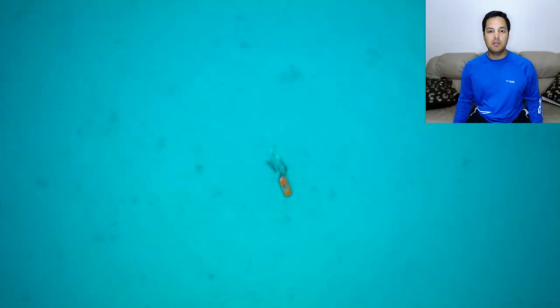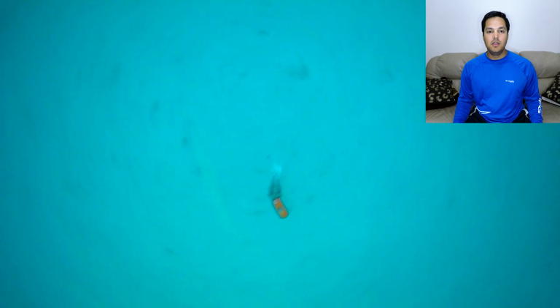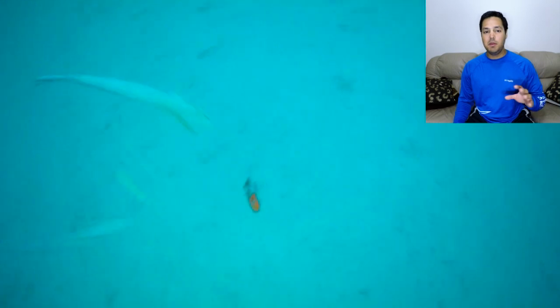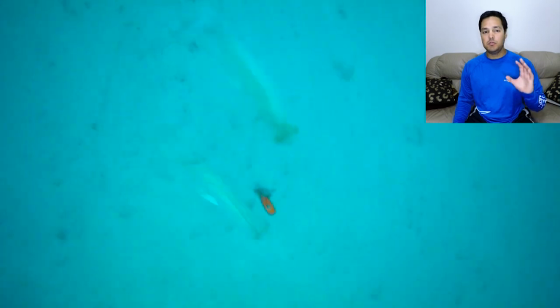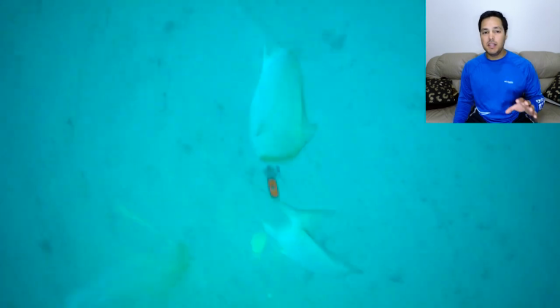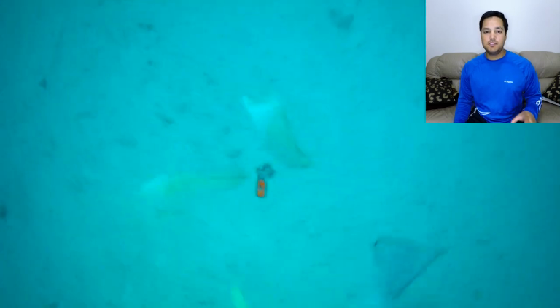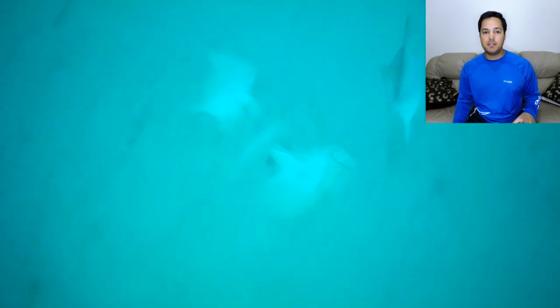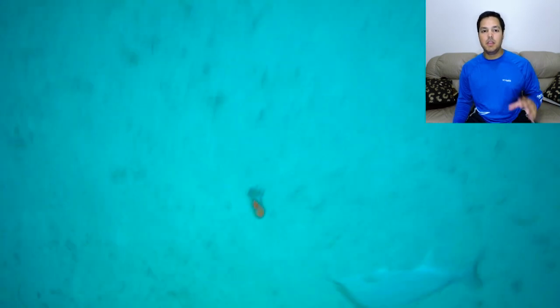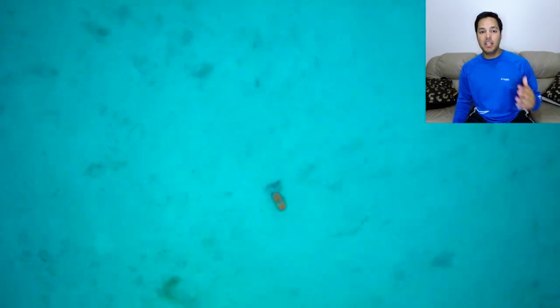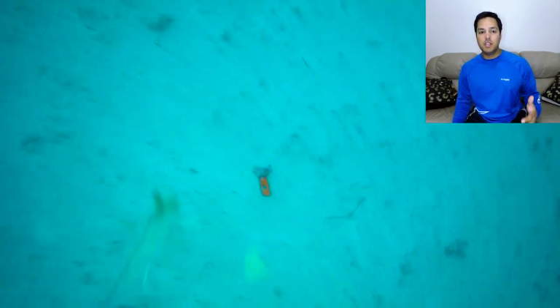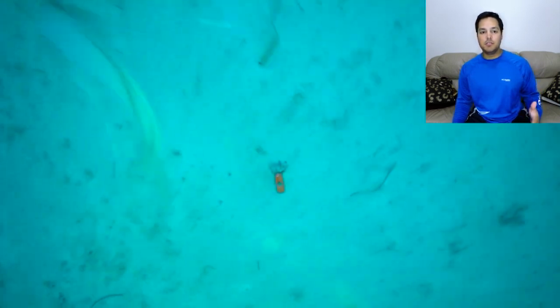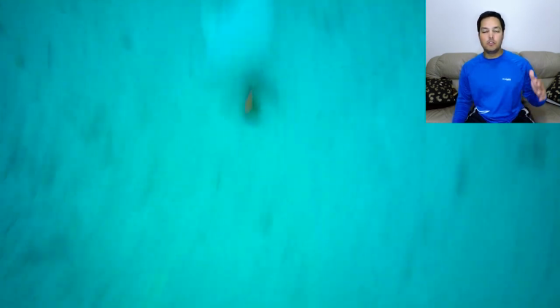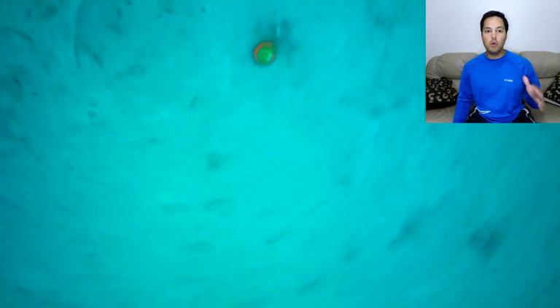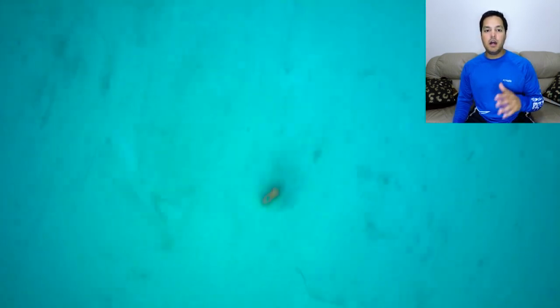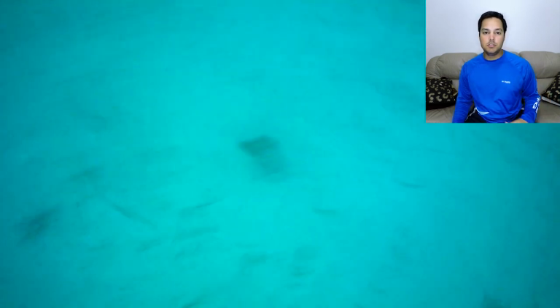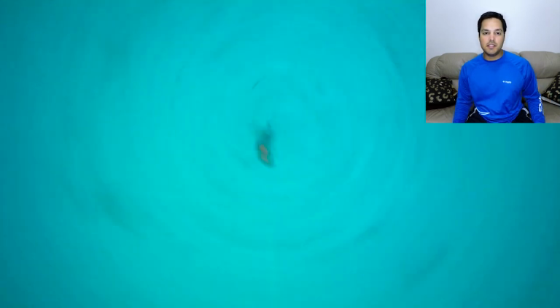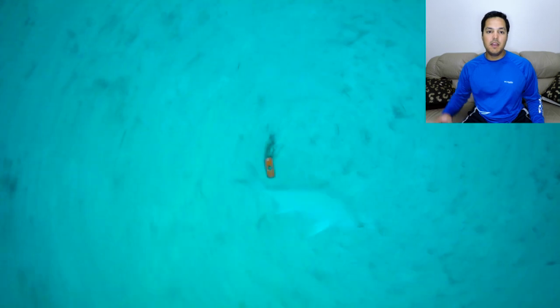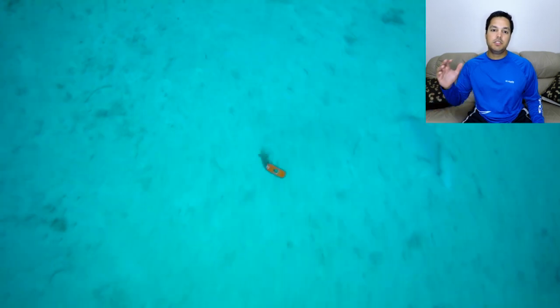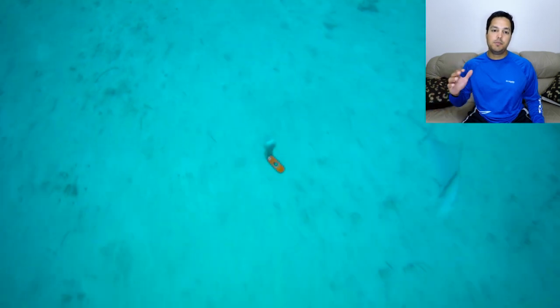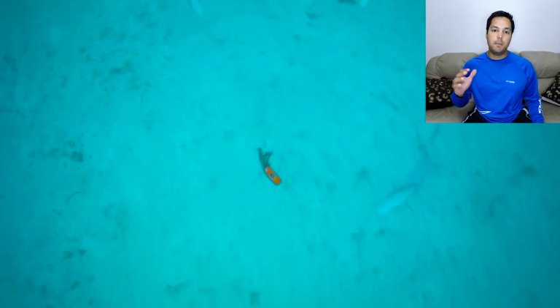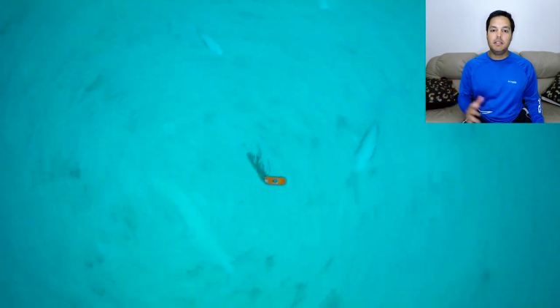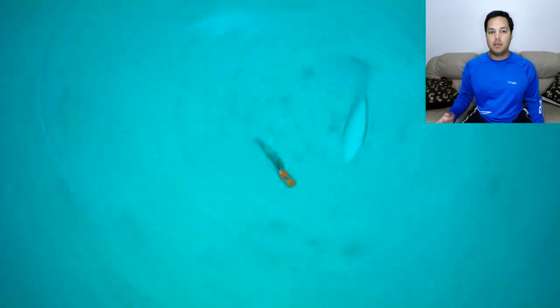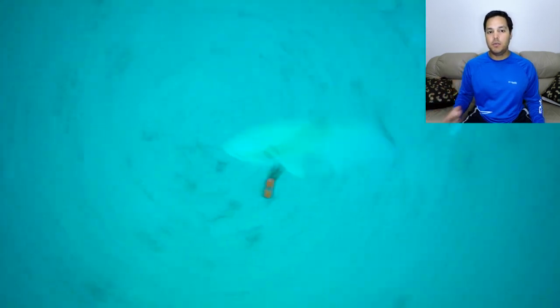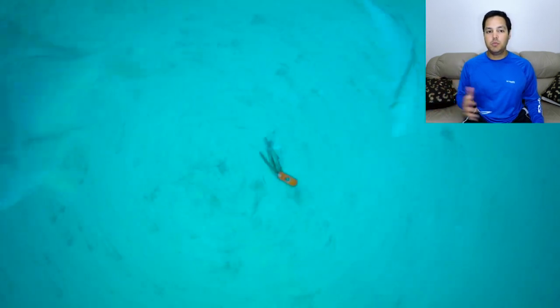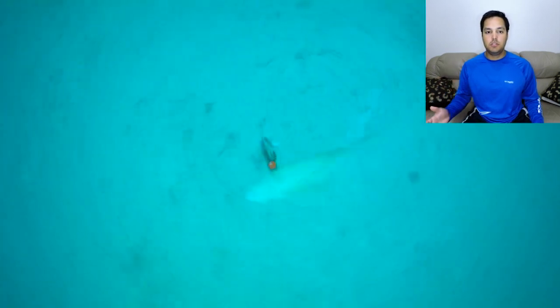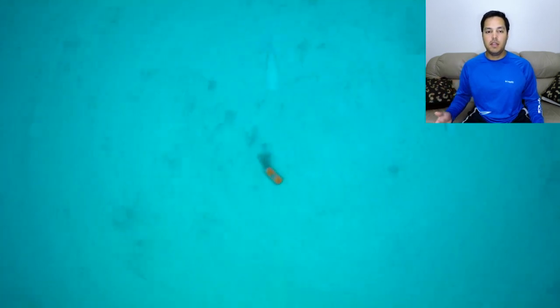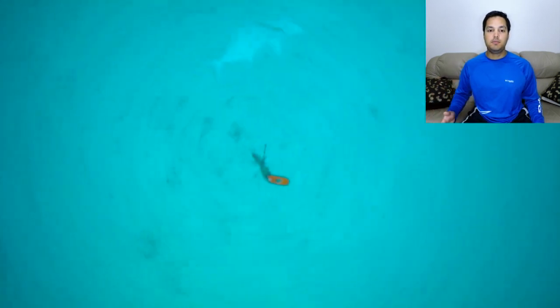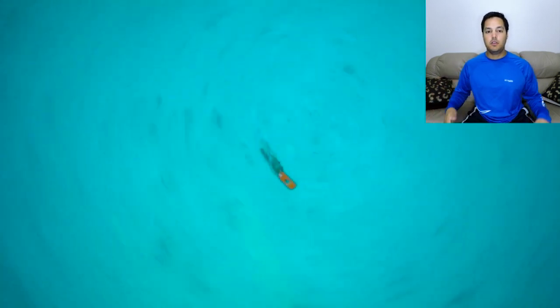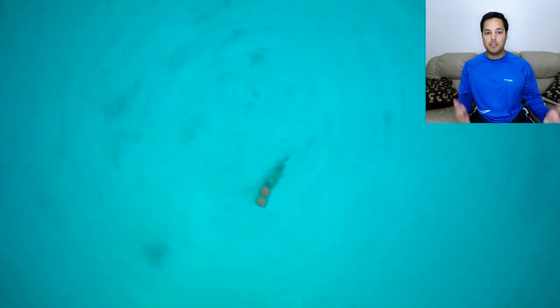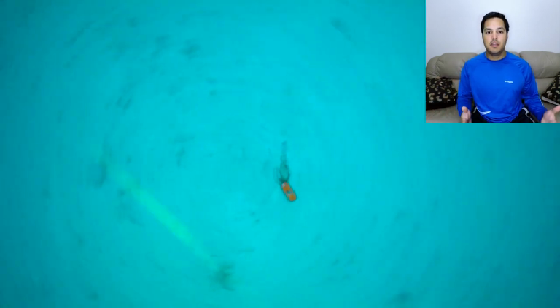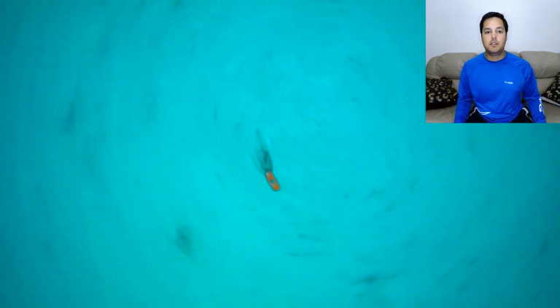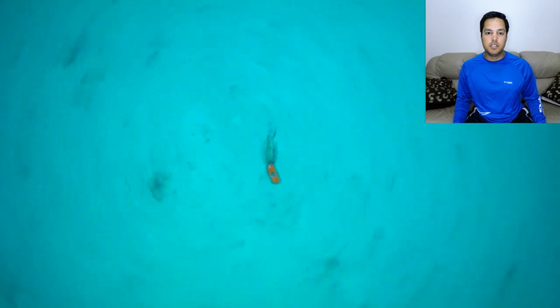So this part was really unexpected. Look at those numbers — there are so many Almaco Jacks. I mean, I have fished this spot many times and we catch one or two, but I never expected there to be this many surrounding the kick.